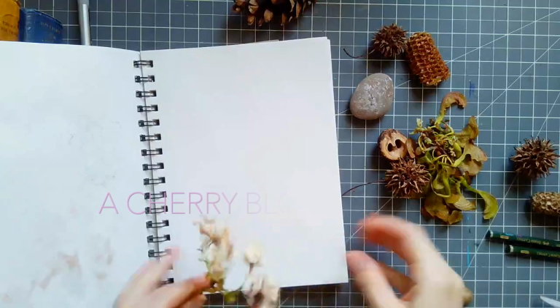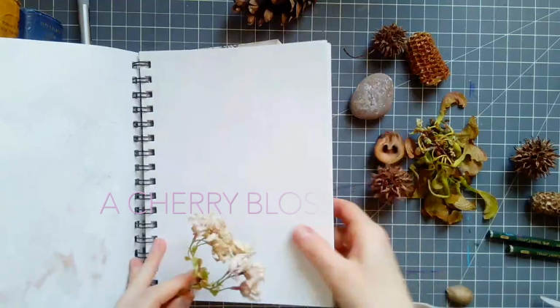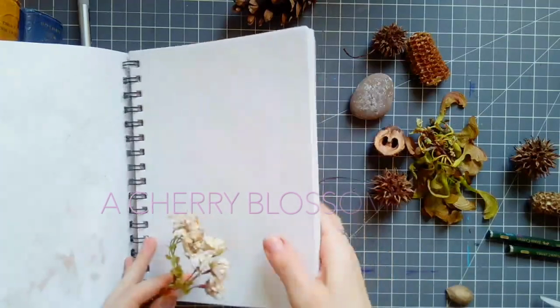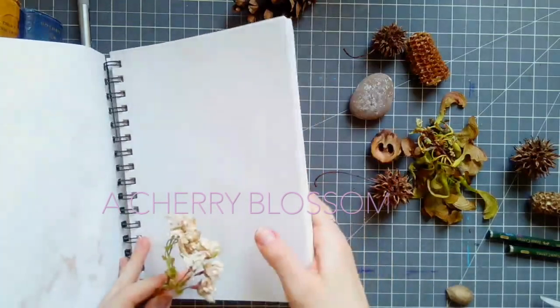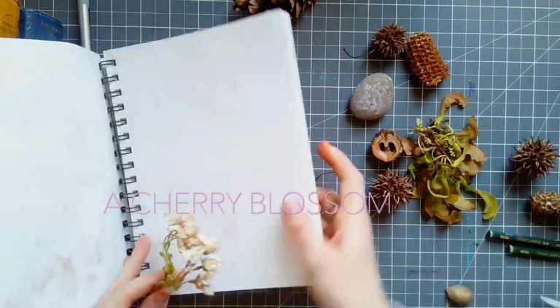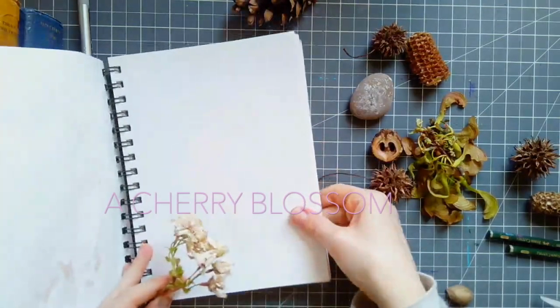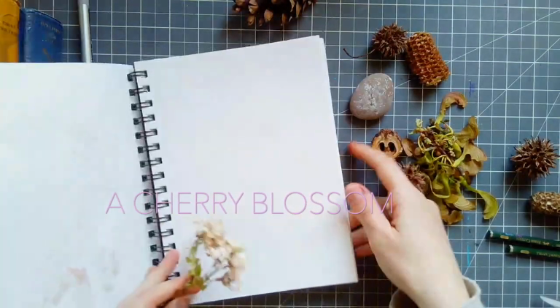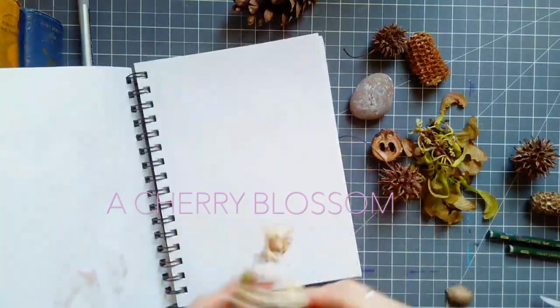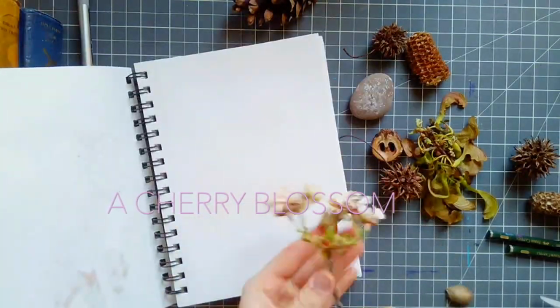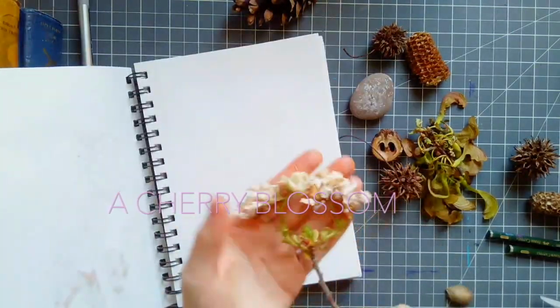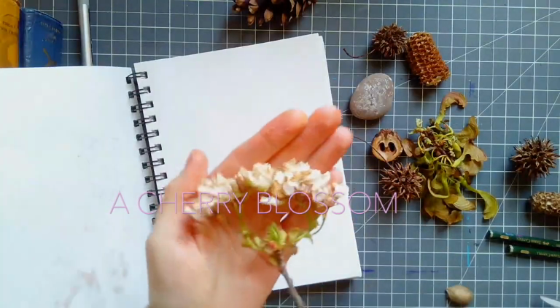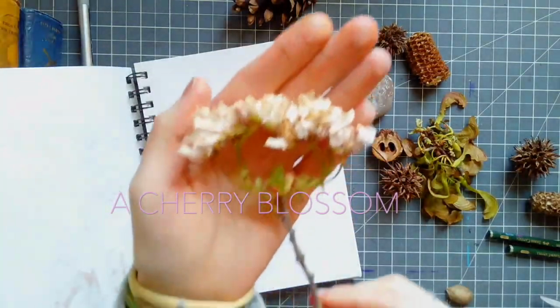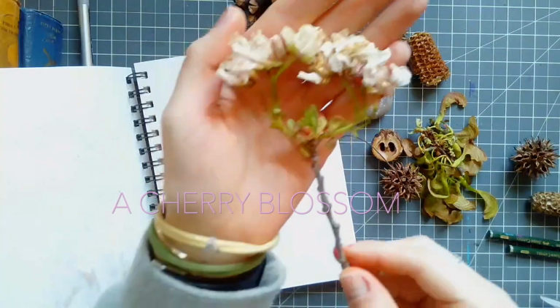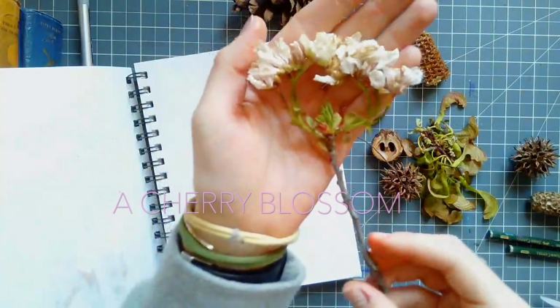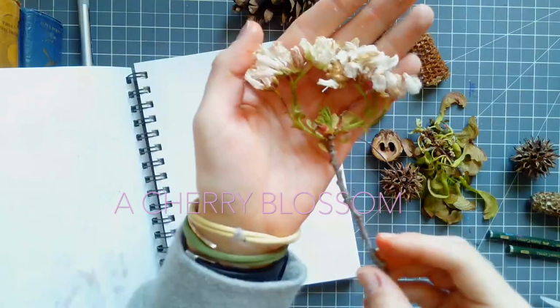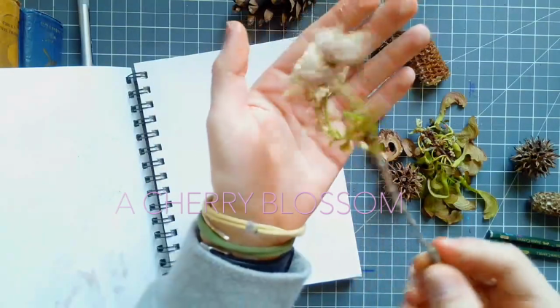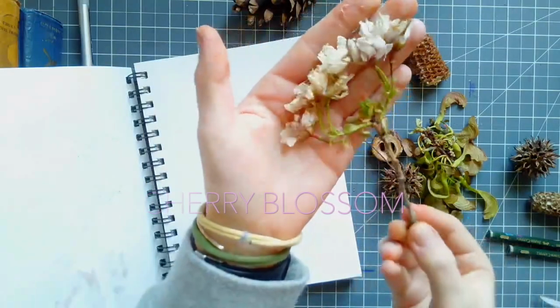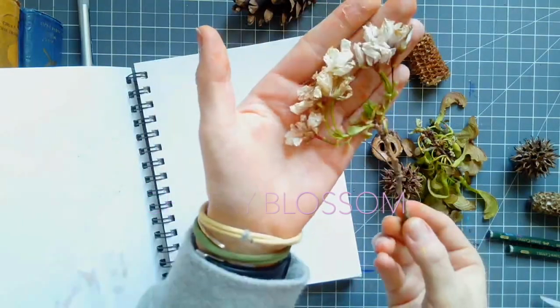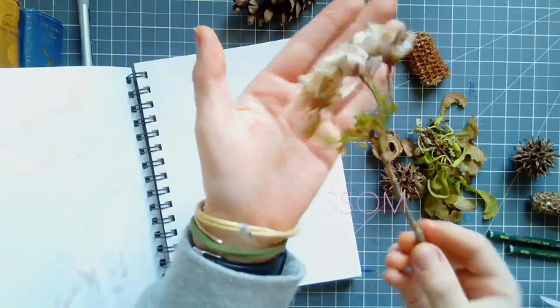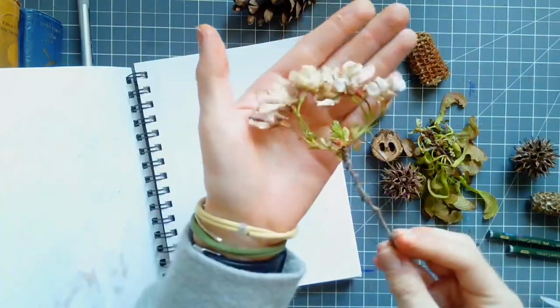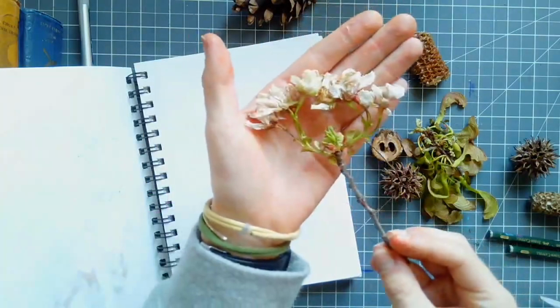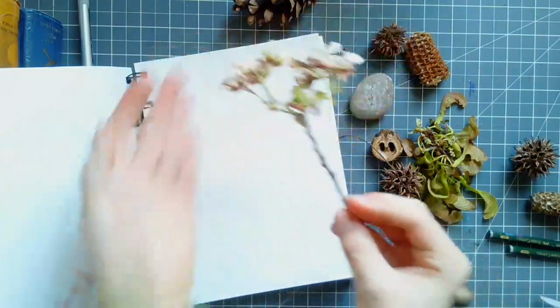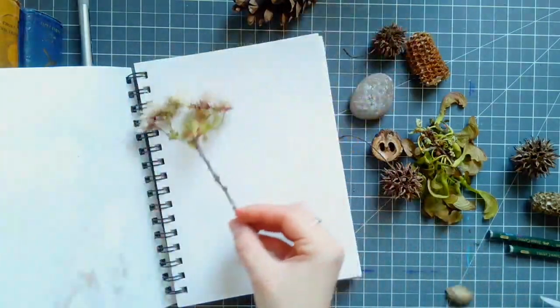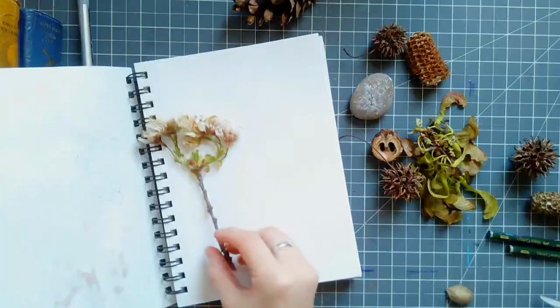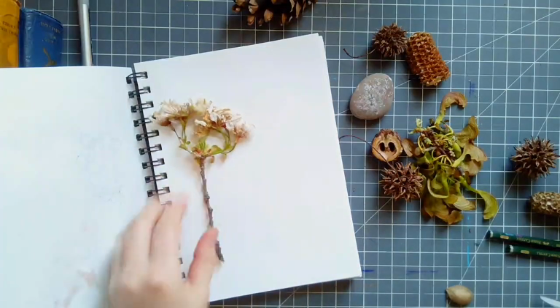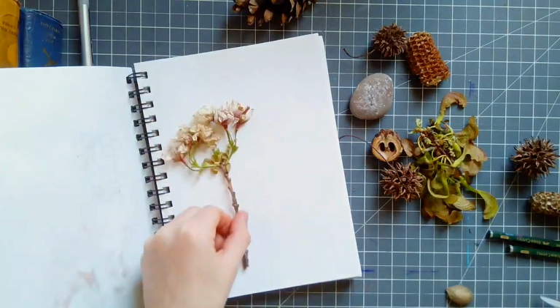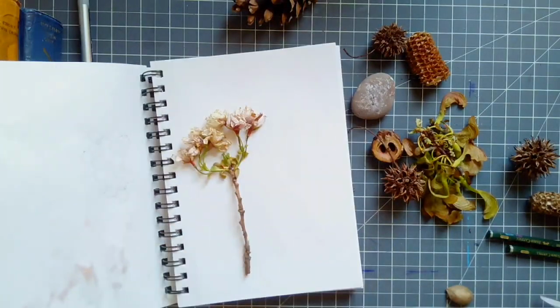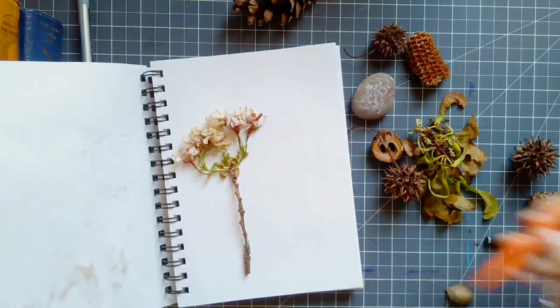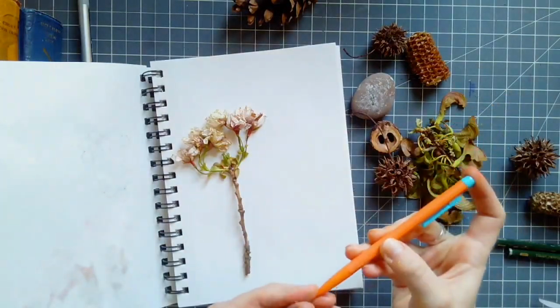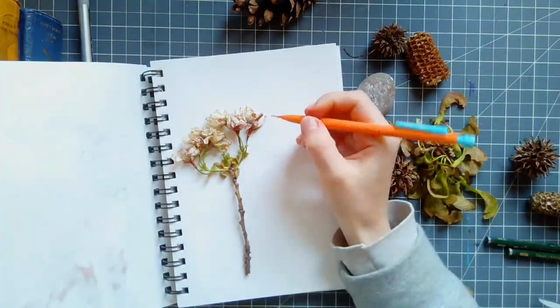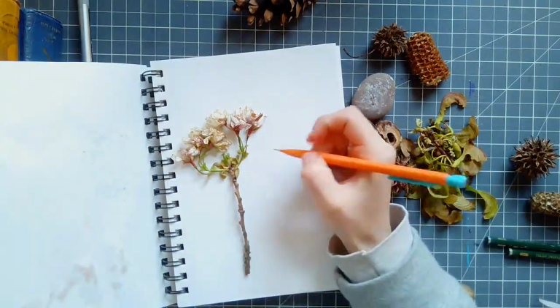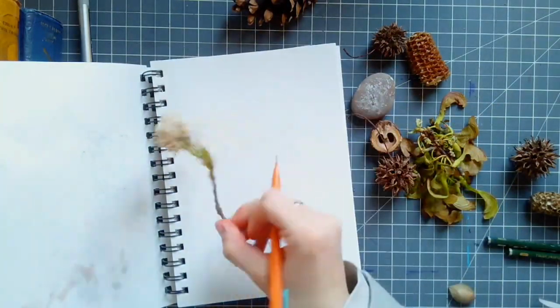This is the time of year when the trees are starting to shed their blossoms, but they have been so beautiful all spring. So what I would like to do is try to capture just through a simple sketch how beautiful these cherry blossoms really were this spring, that way I can always remember.